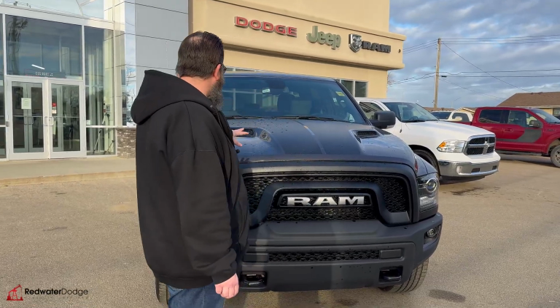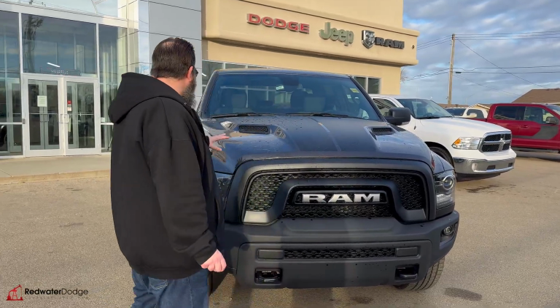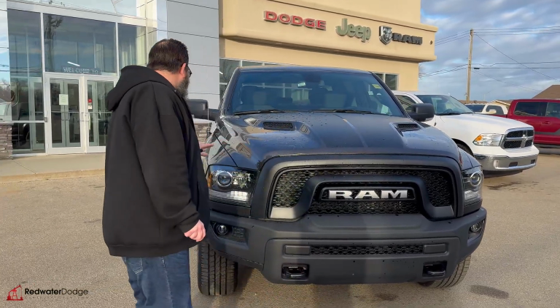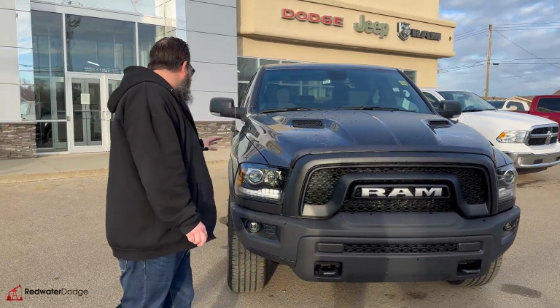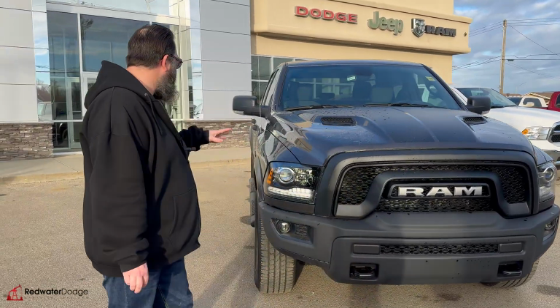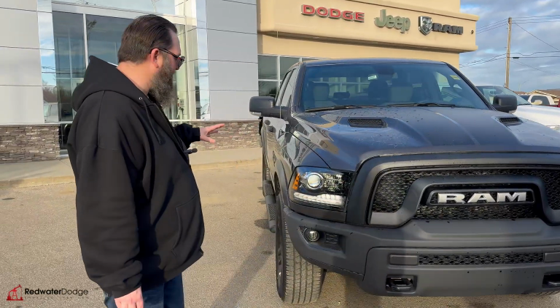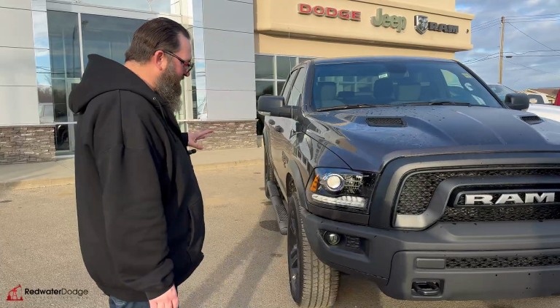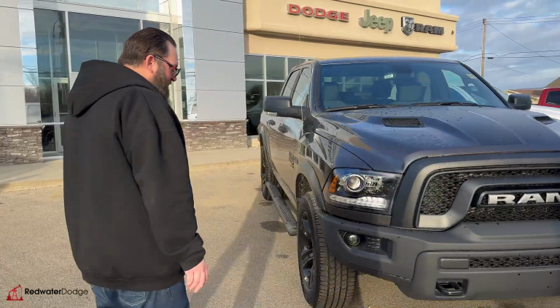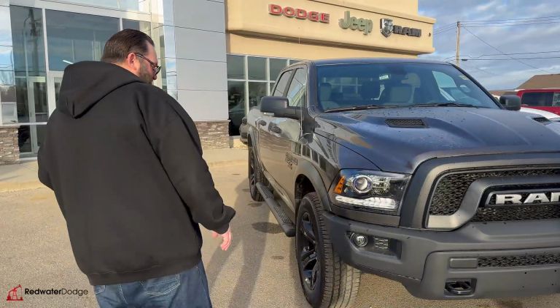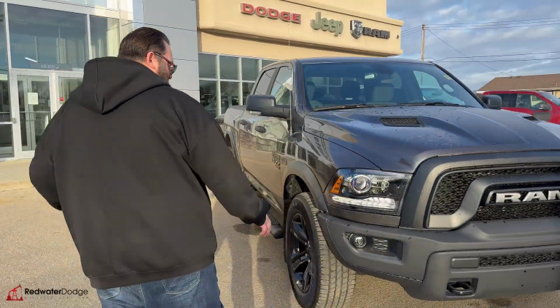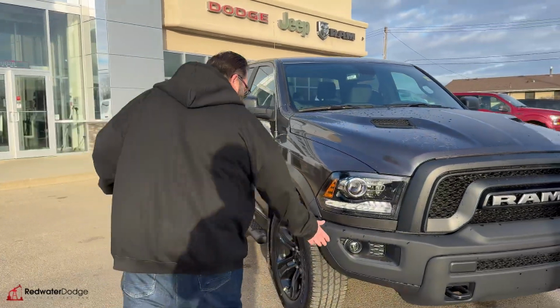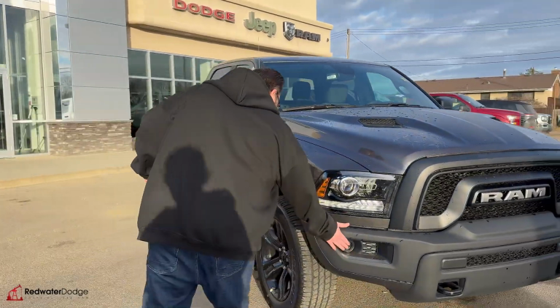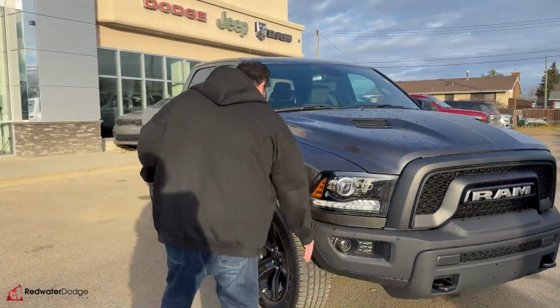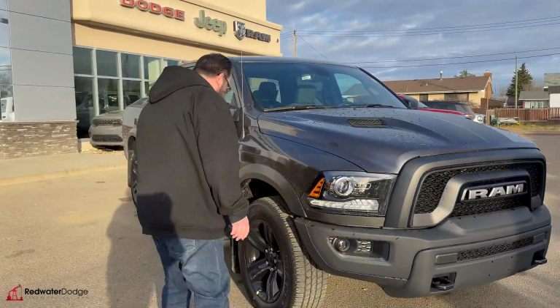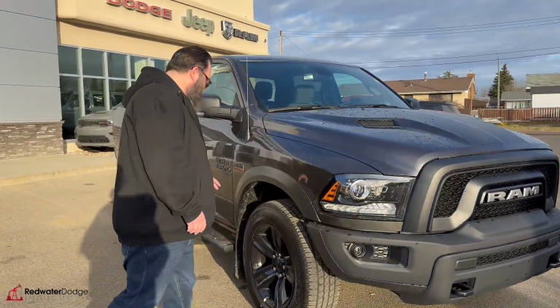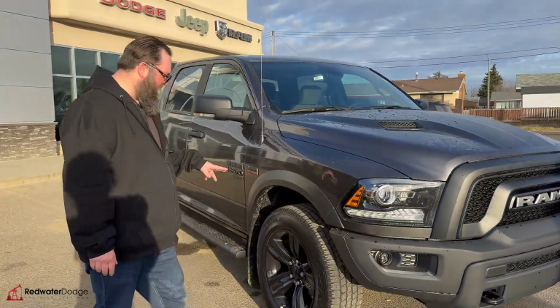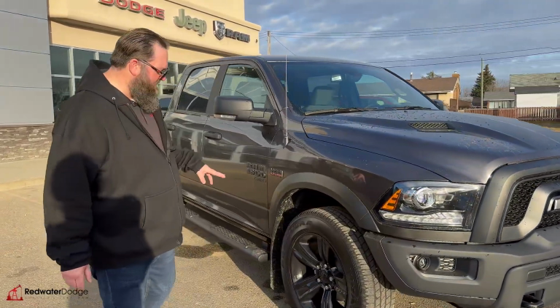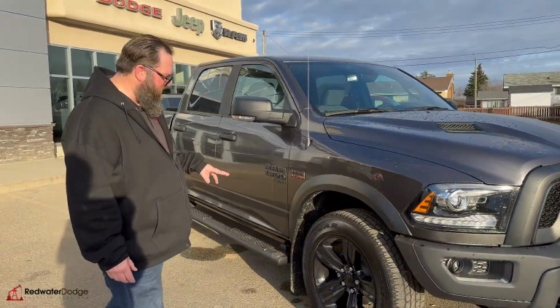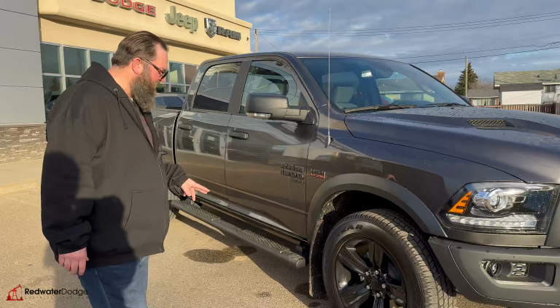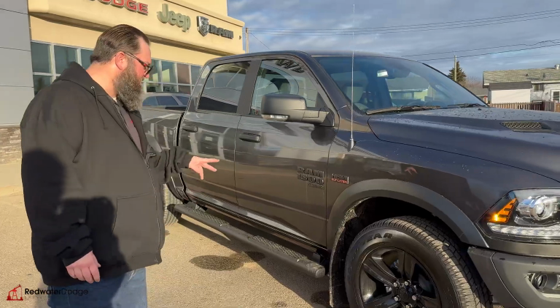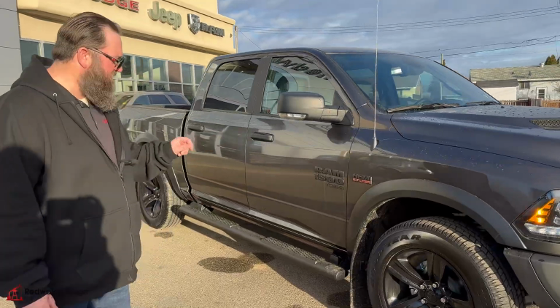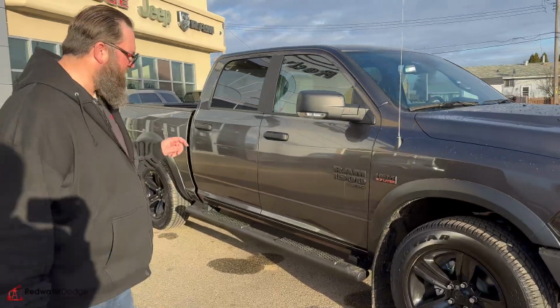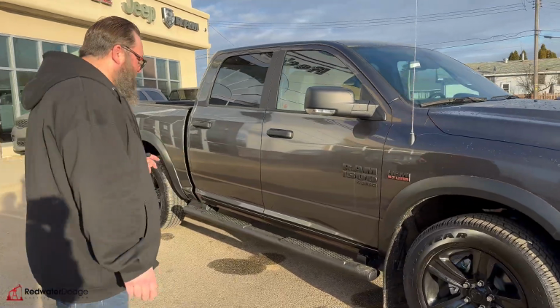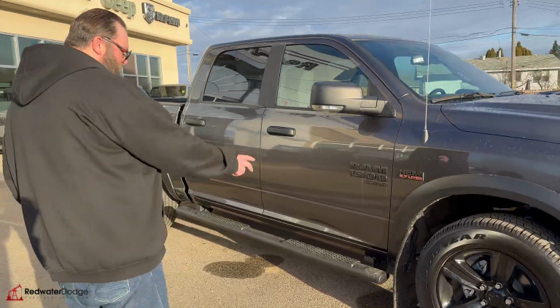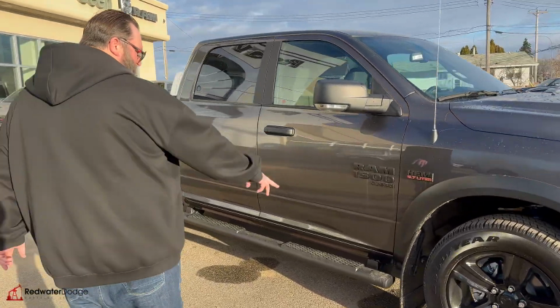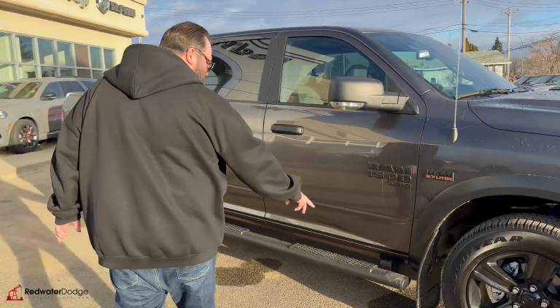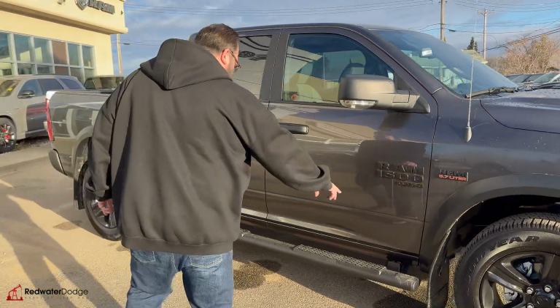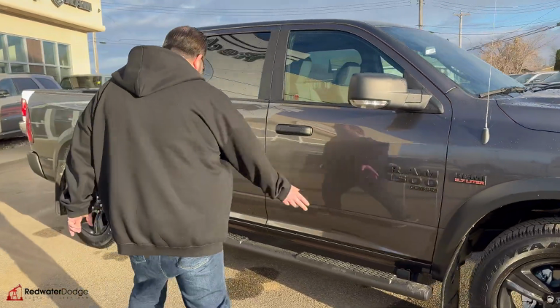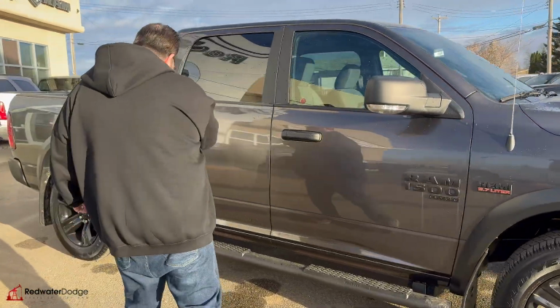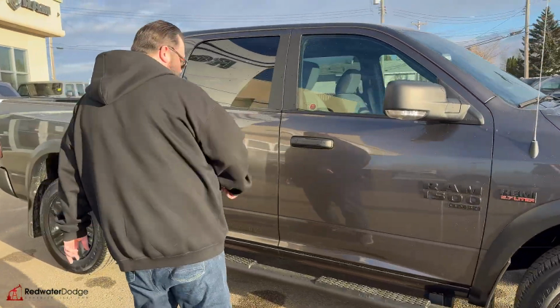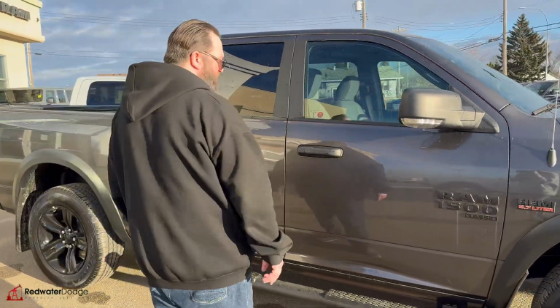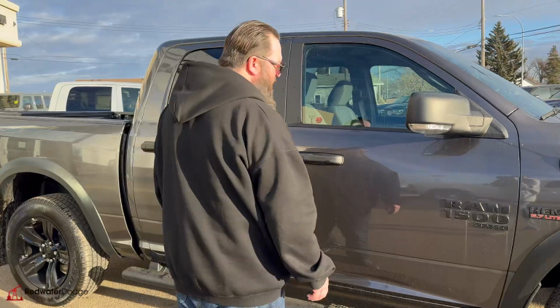Under the hood, you're going to find your V8 Hemi, 5.7 liter. Real nice fog lights in this one as well. 18-inch aluminum rims on these Goodyear tires, really nice mud flaps, very nice running boards.